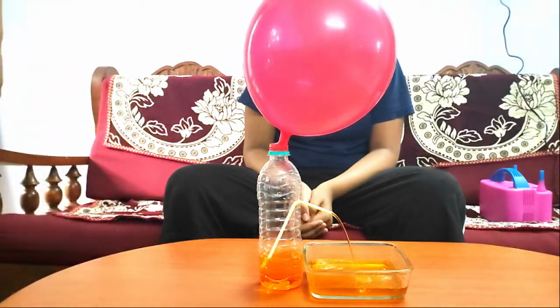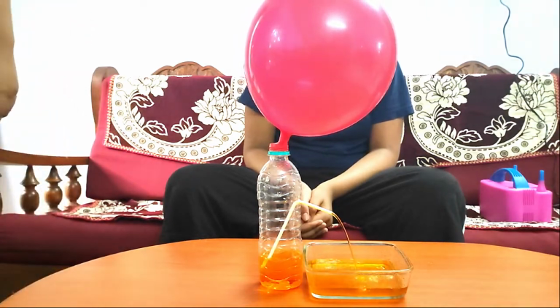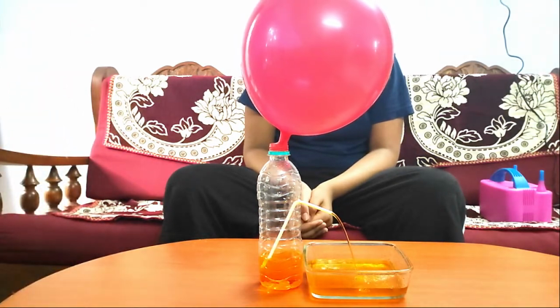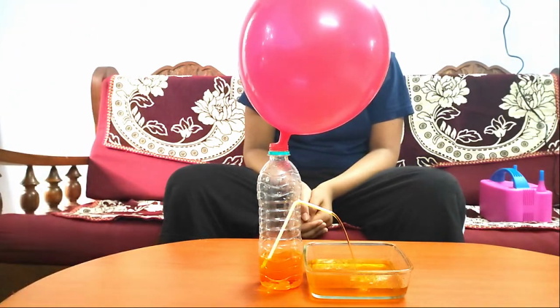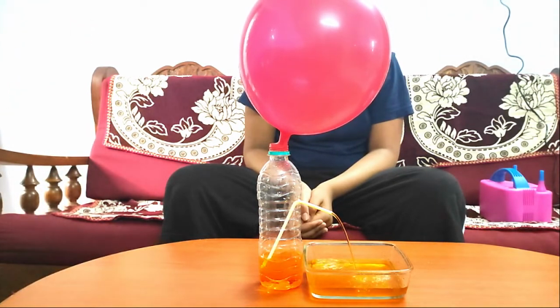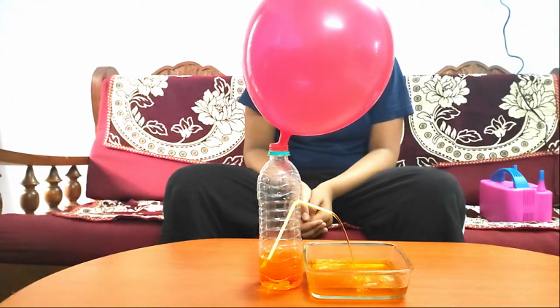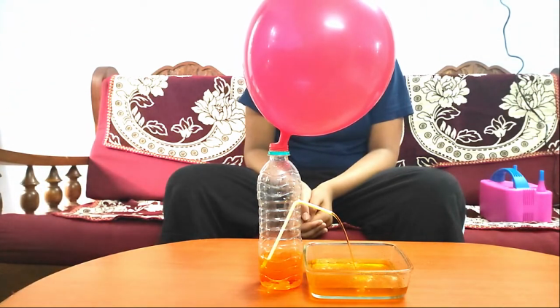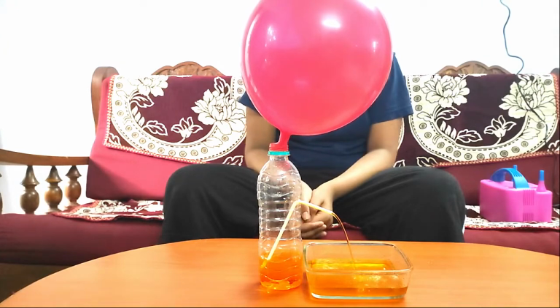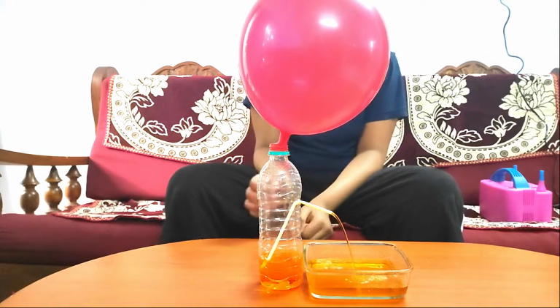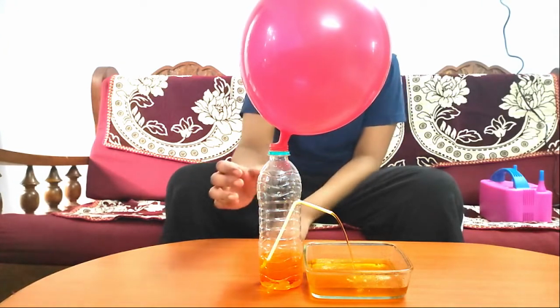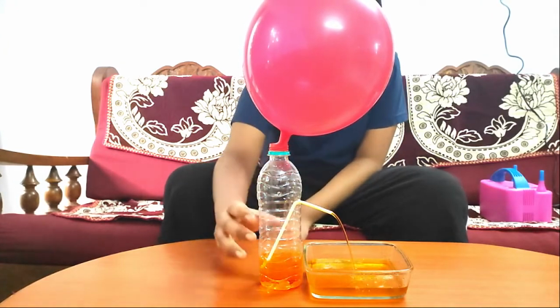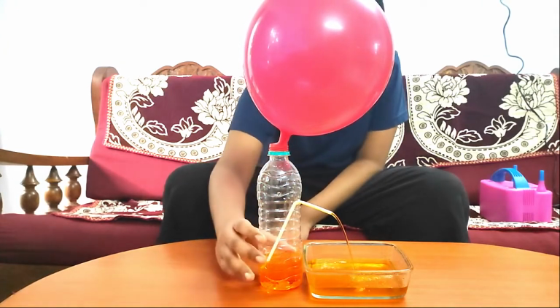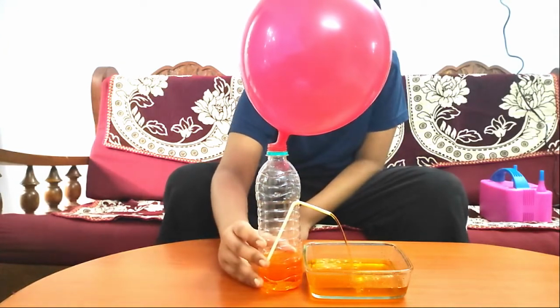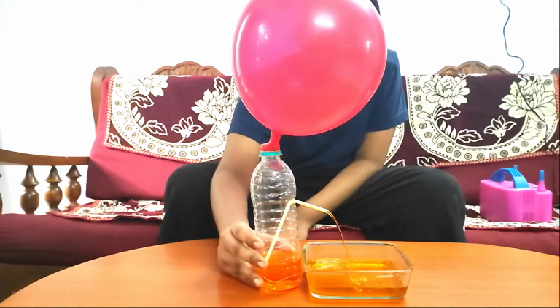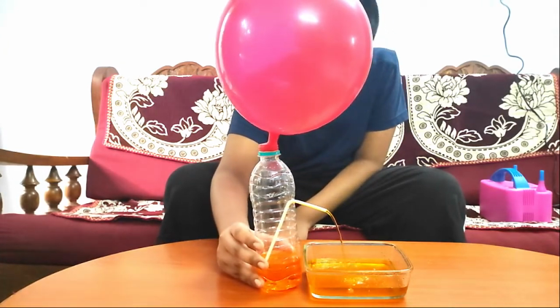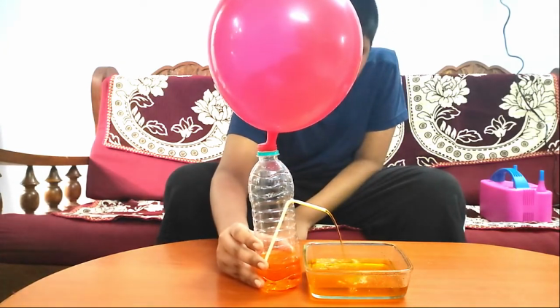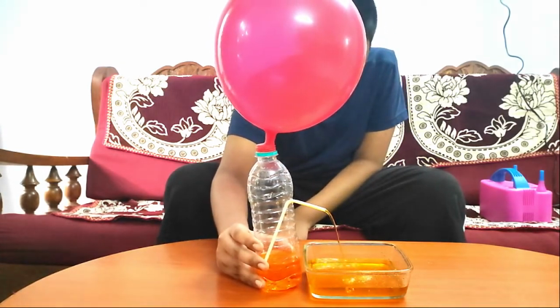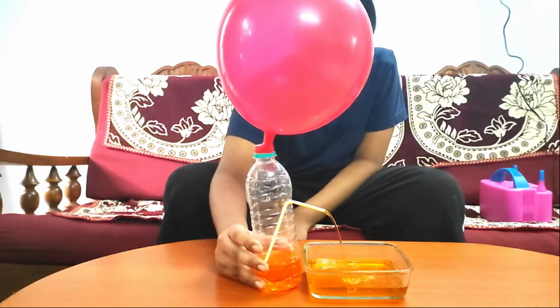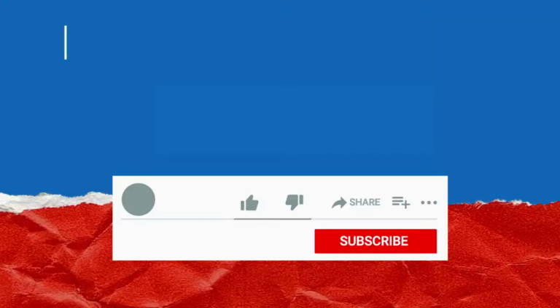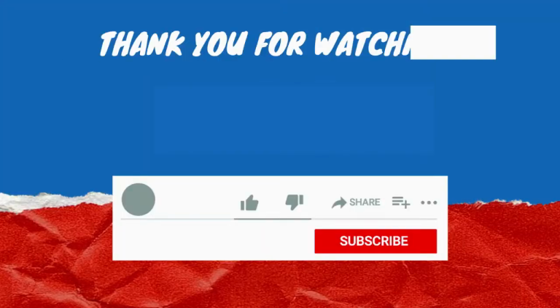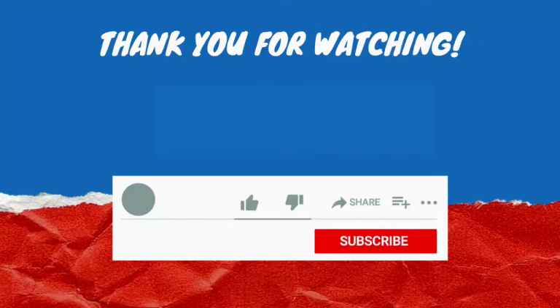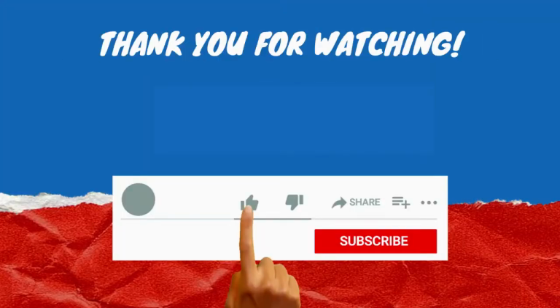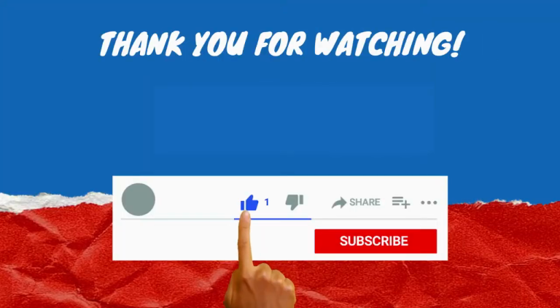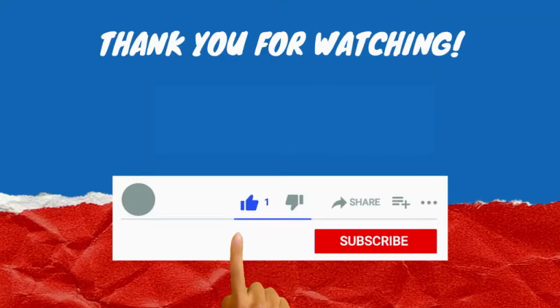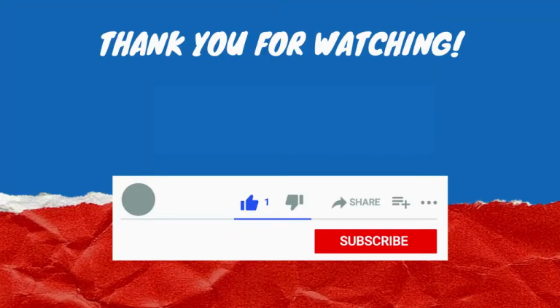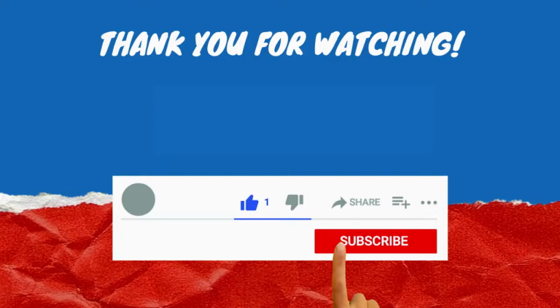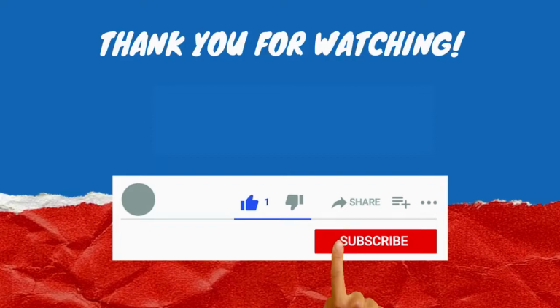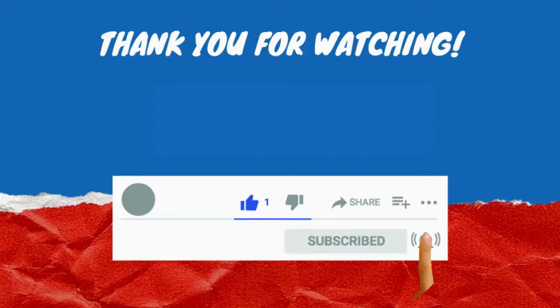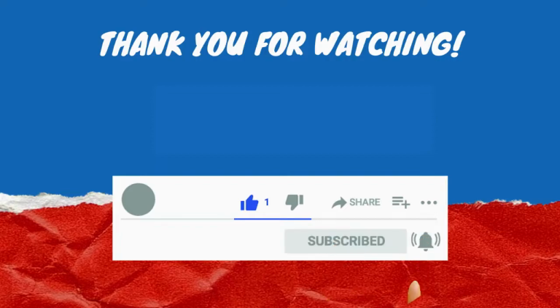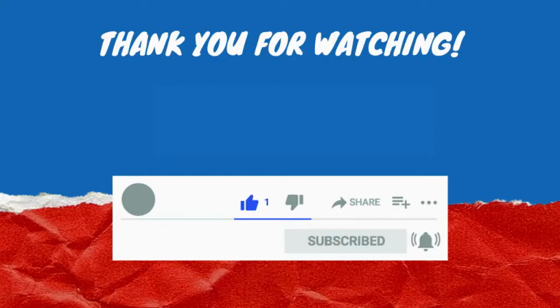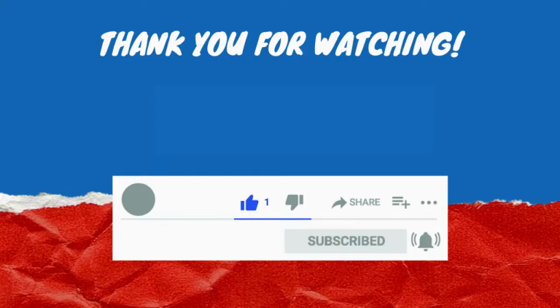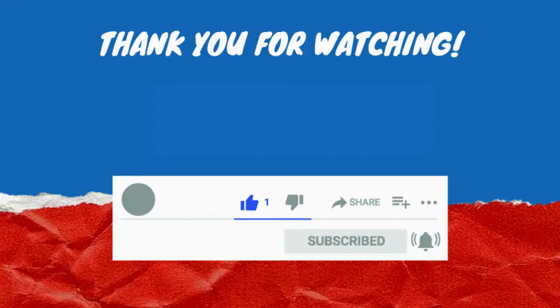Isn't it fascinating? It's fascinating! Thank you.